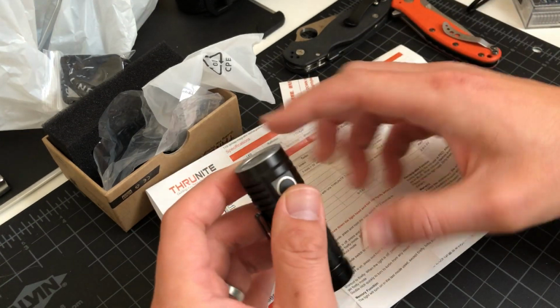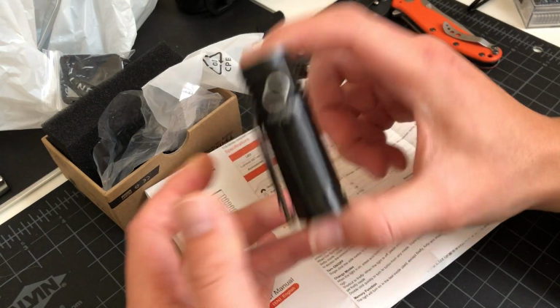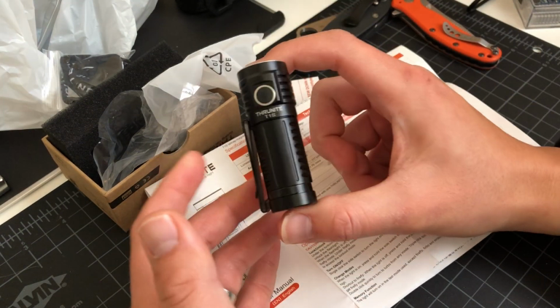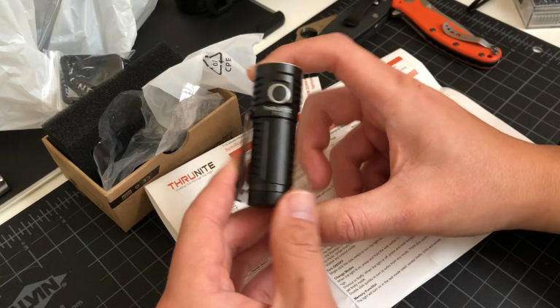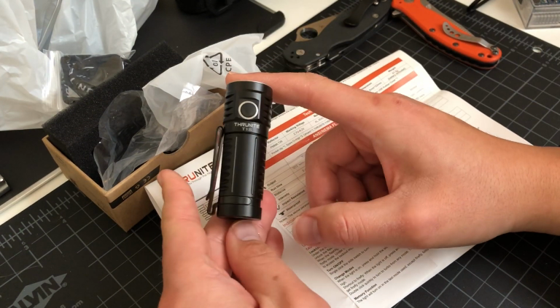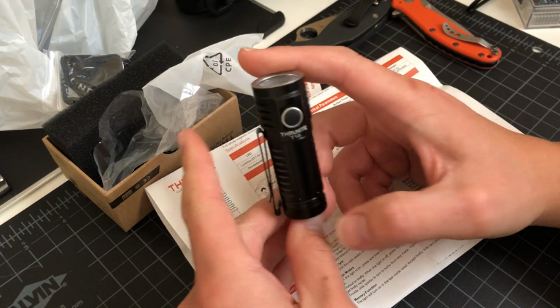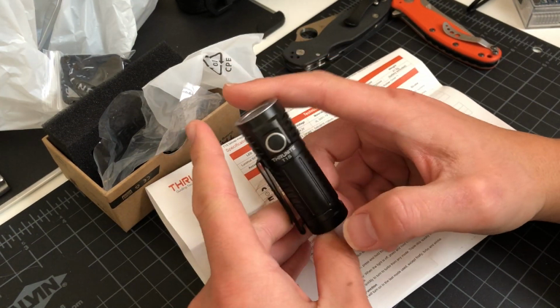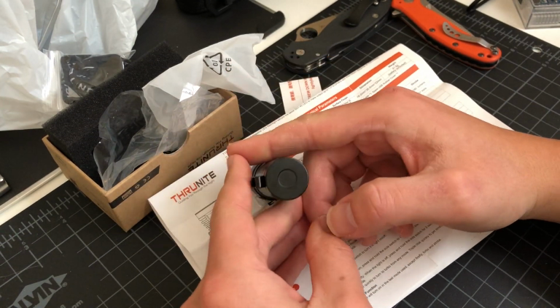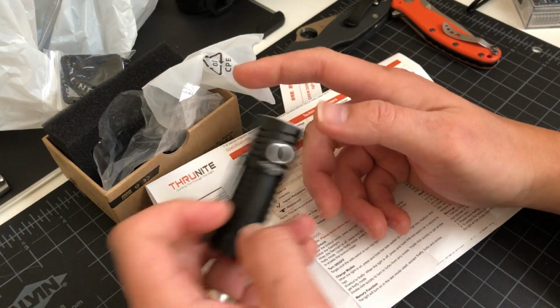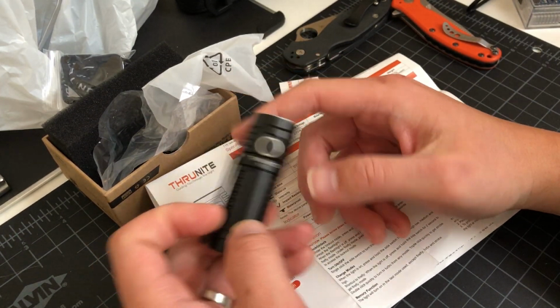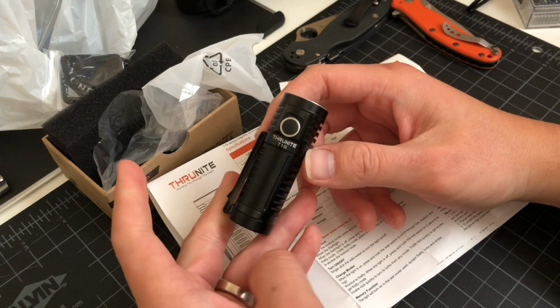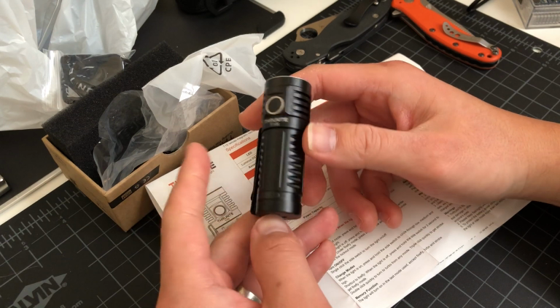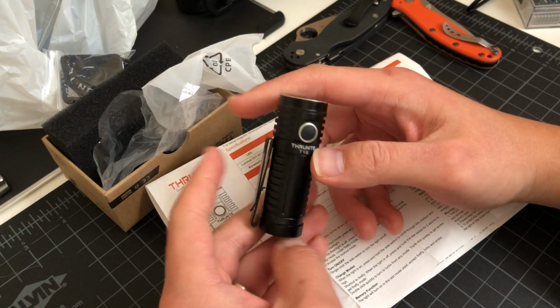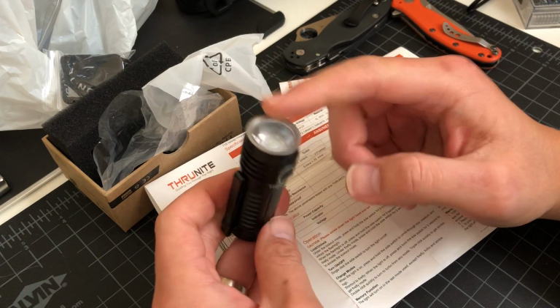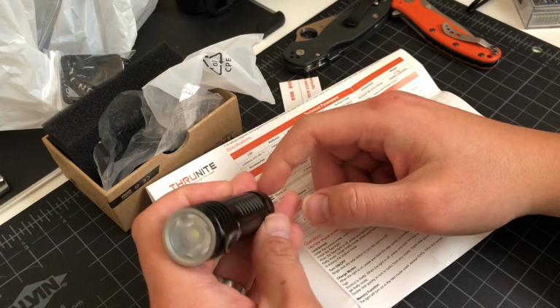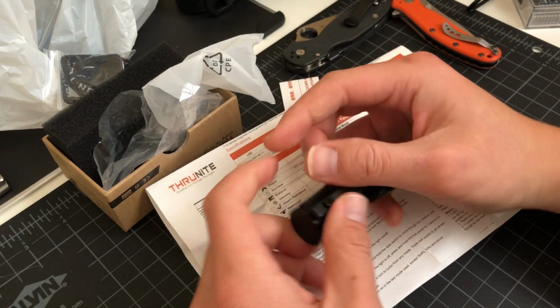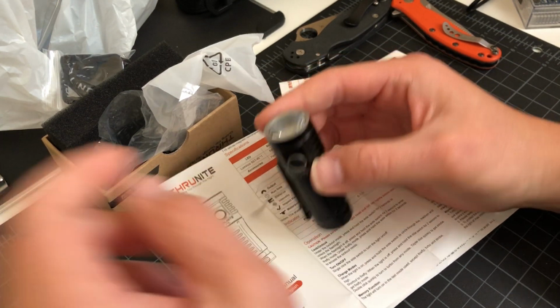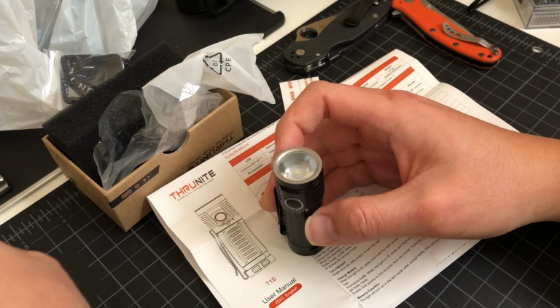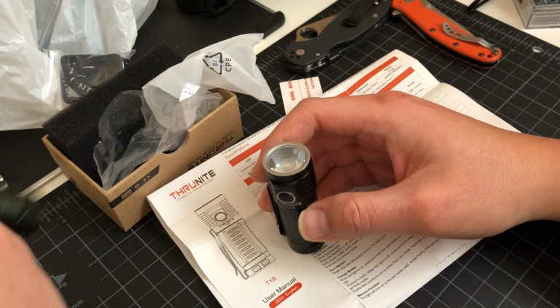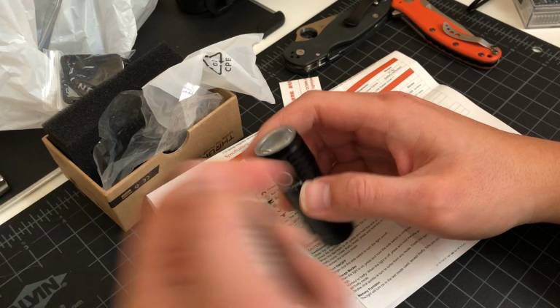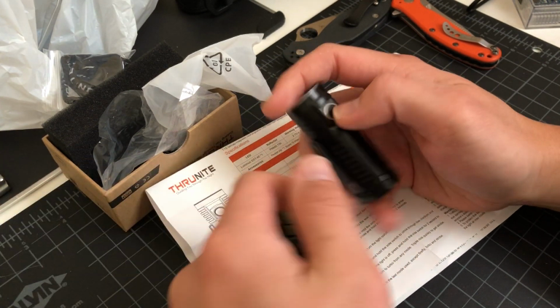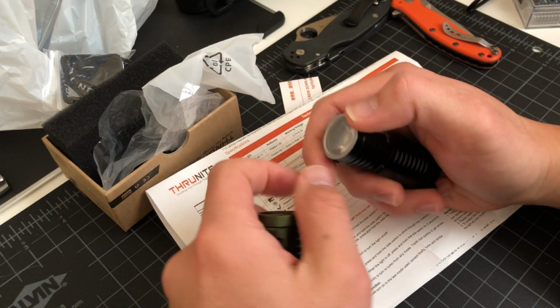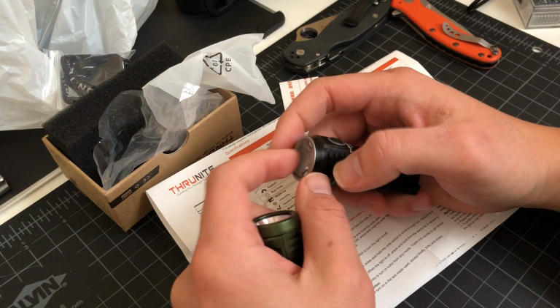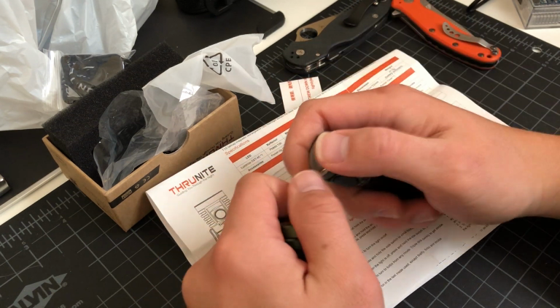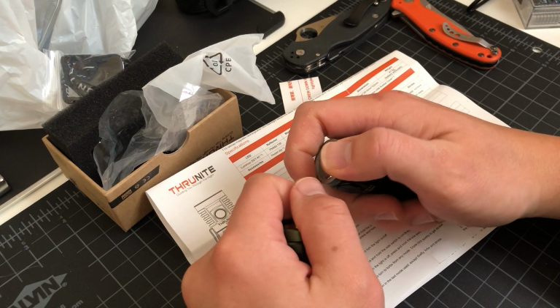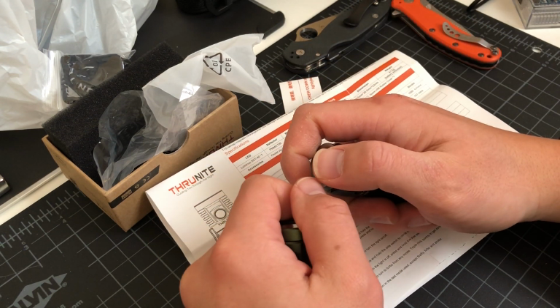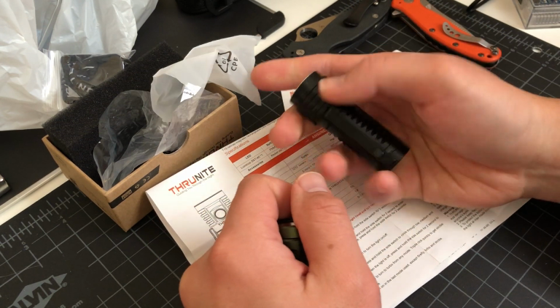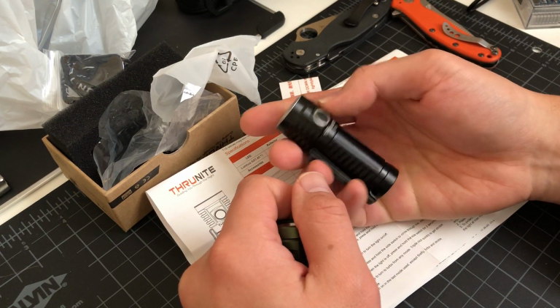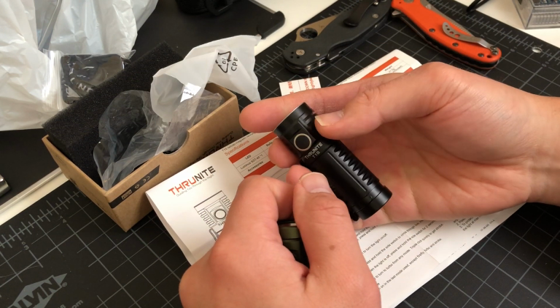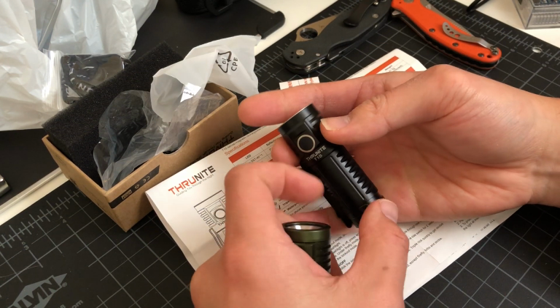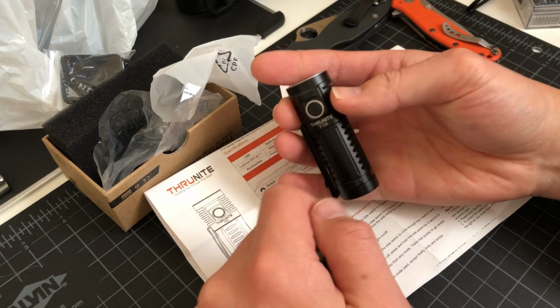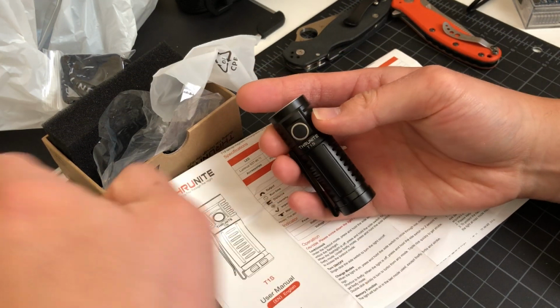But like I said, a light this small, not like 2,000 lumens, it's not going to be any issue. We already know ThruNite likes to throw plastic lenses on their high-powered lights.